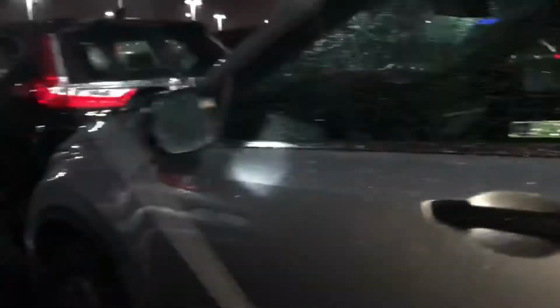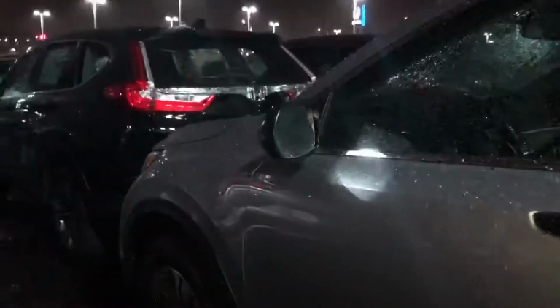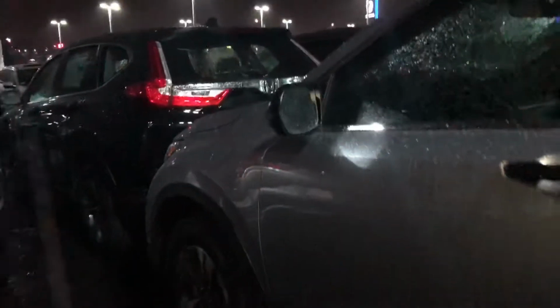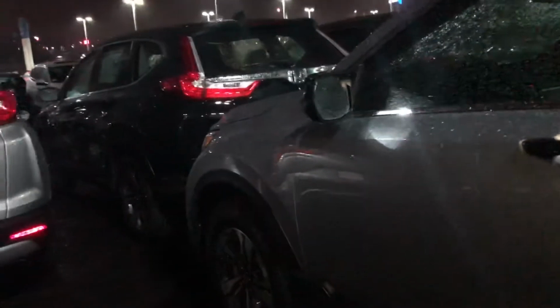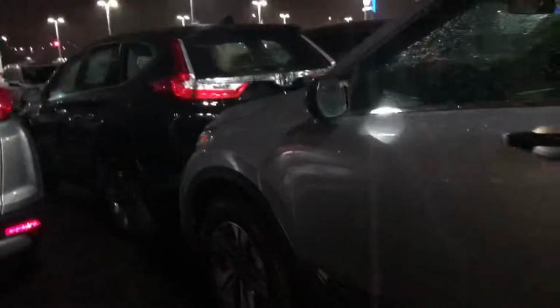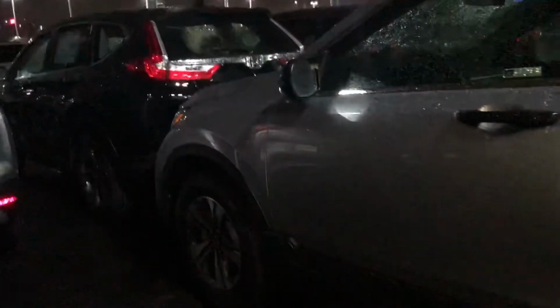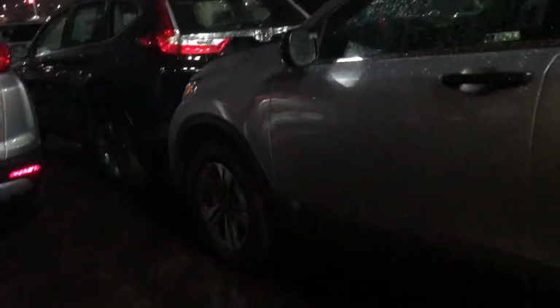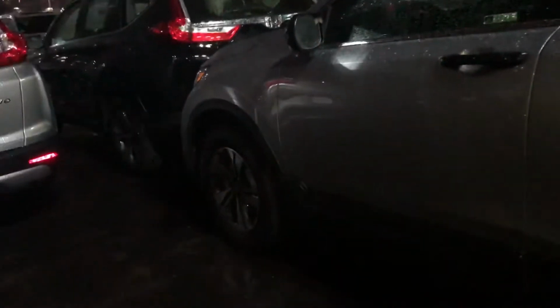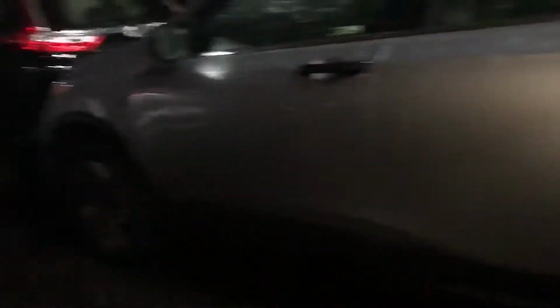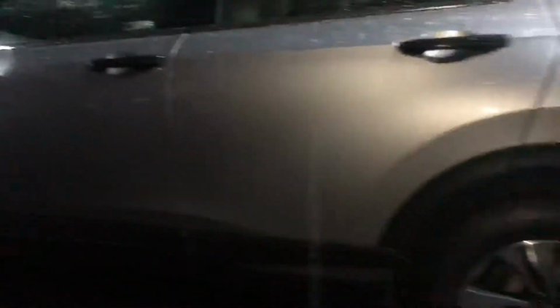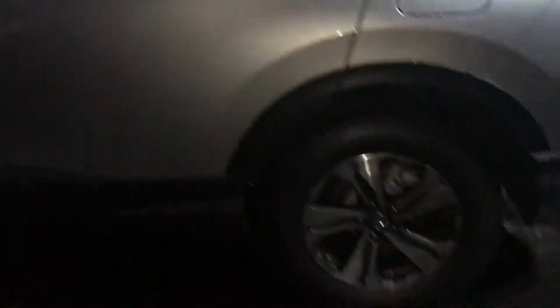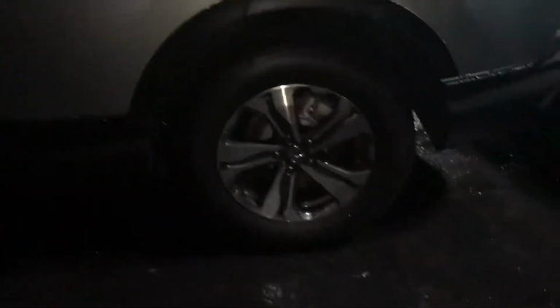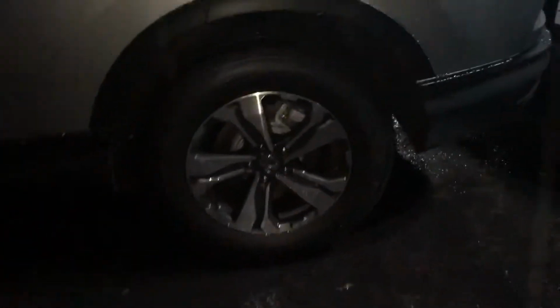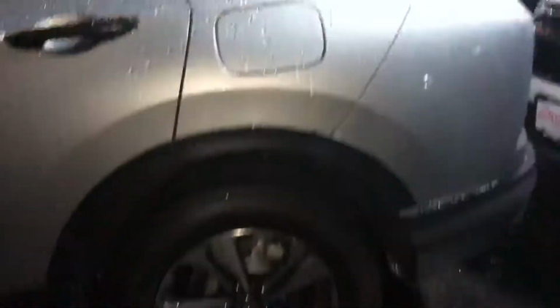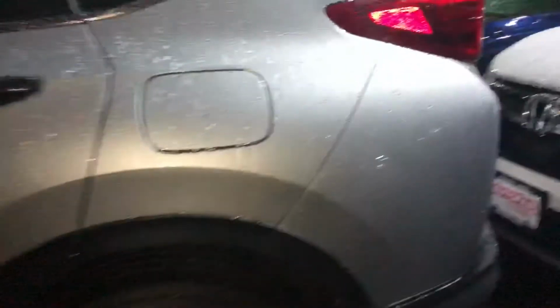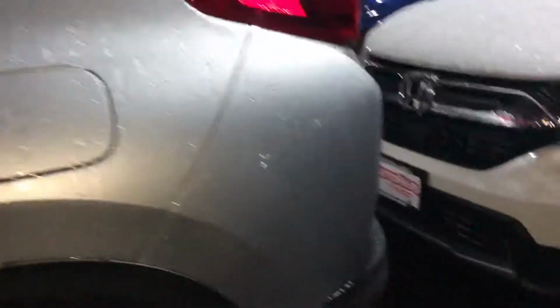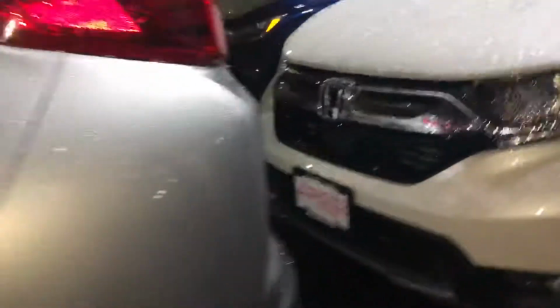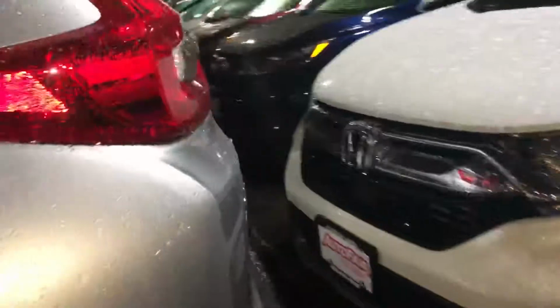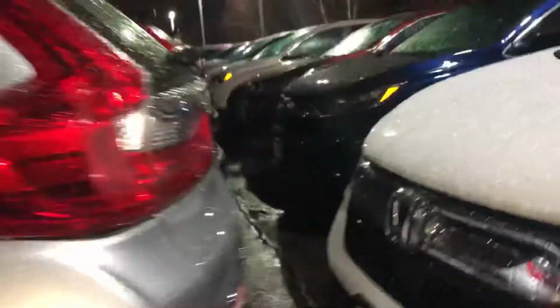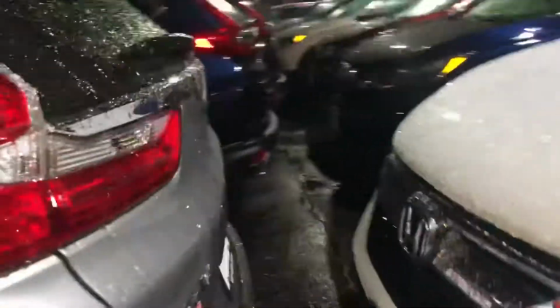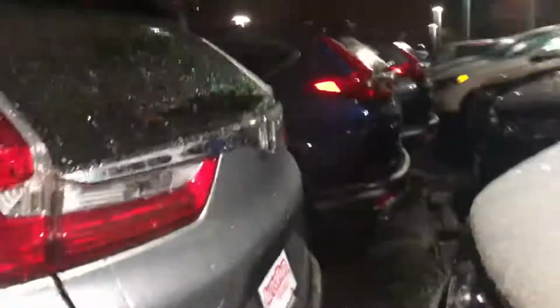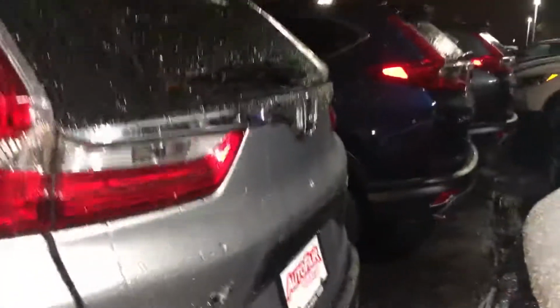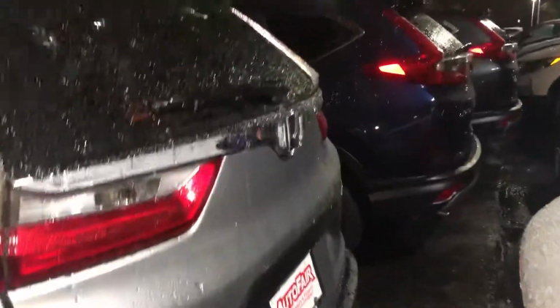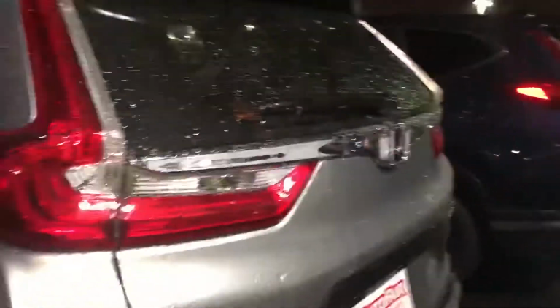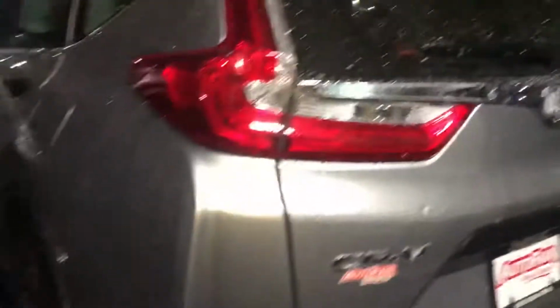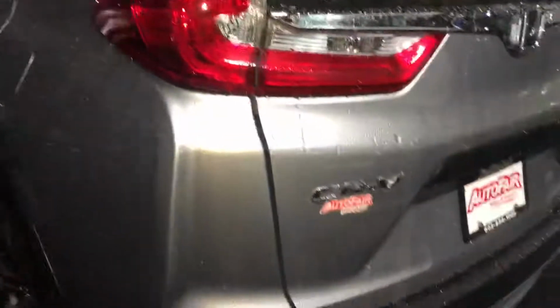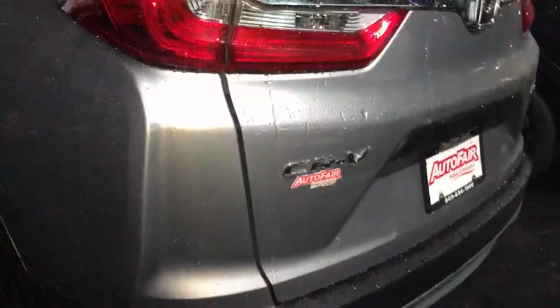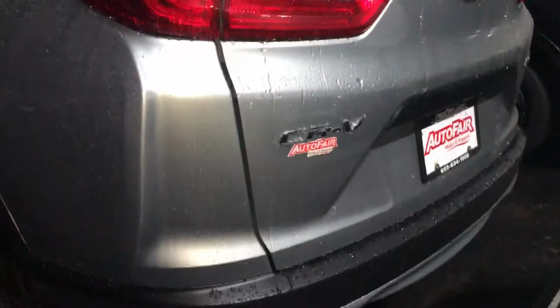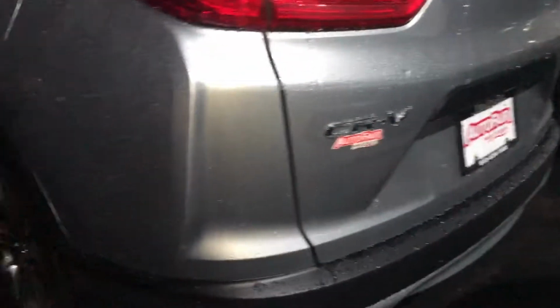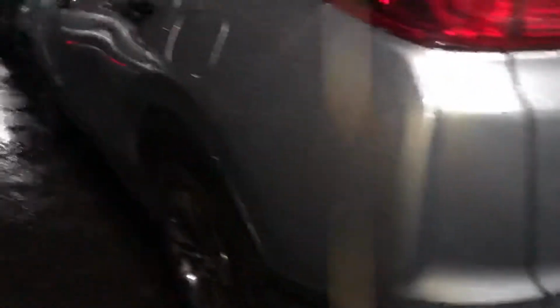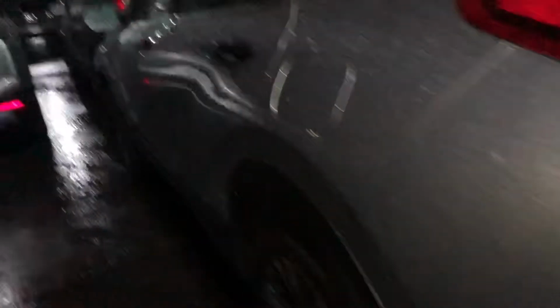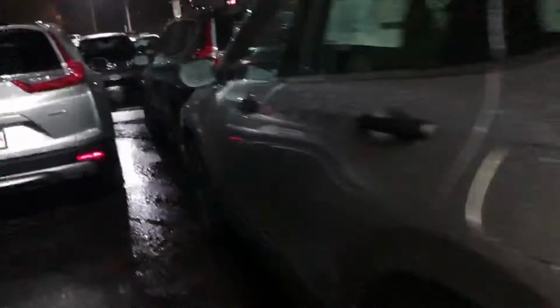Backup camera, LED daytime running lights, alloy wheels. And what's very nice about the lunar silver exterior color is it actually hides scratches very well, which is a very nice thing about this one.